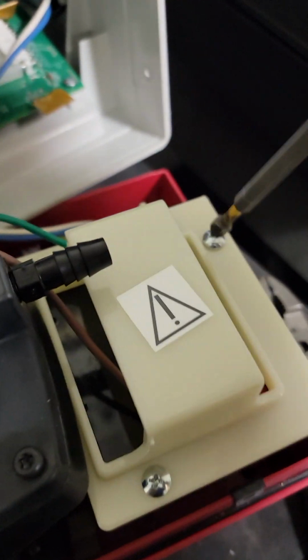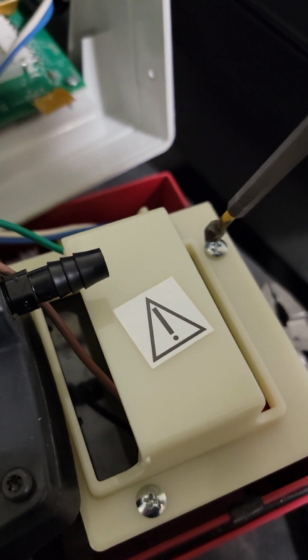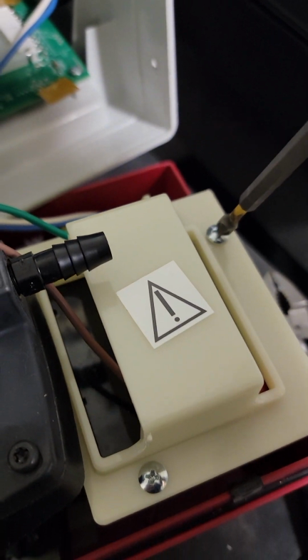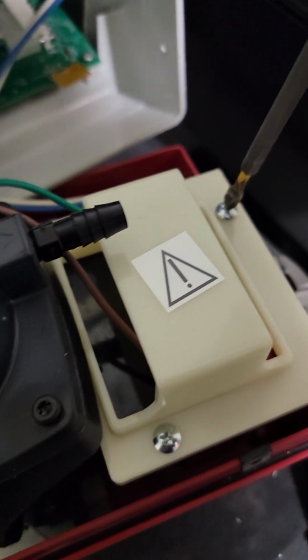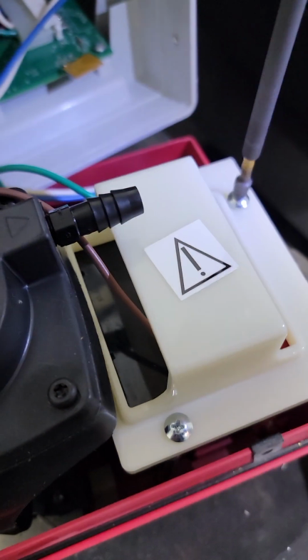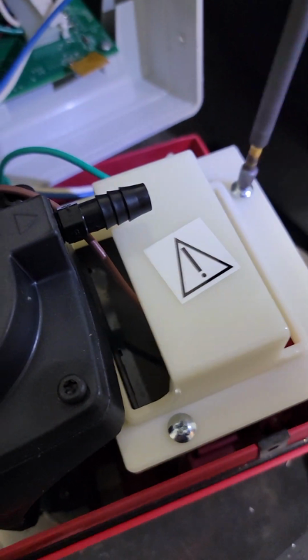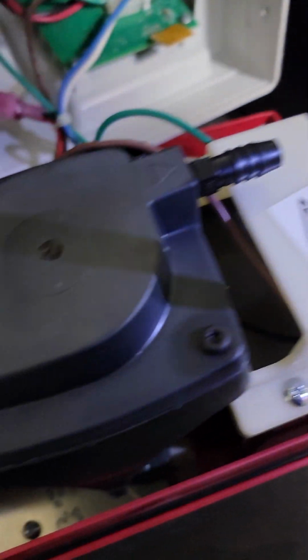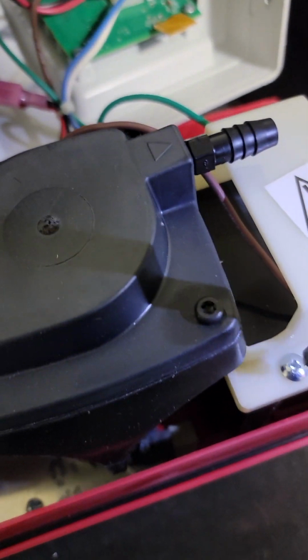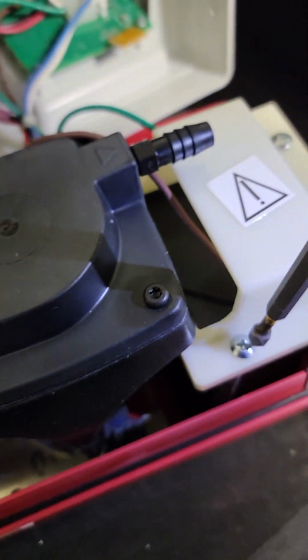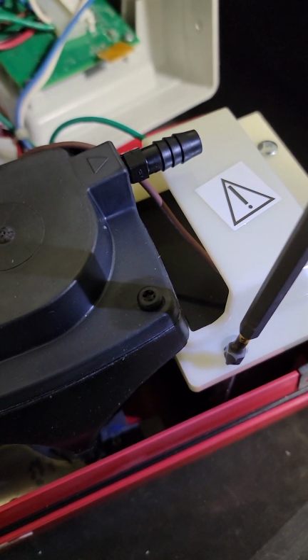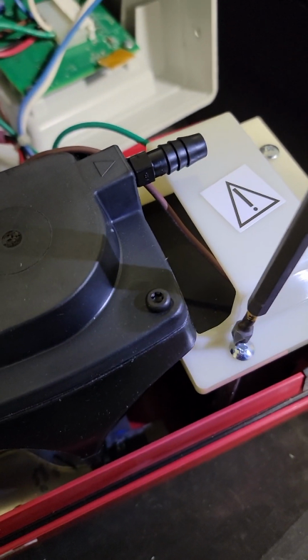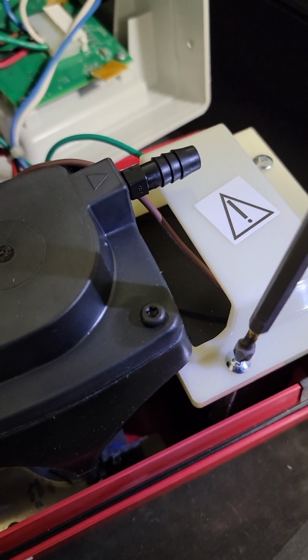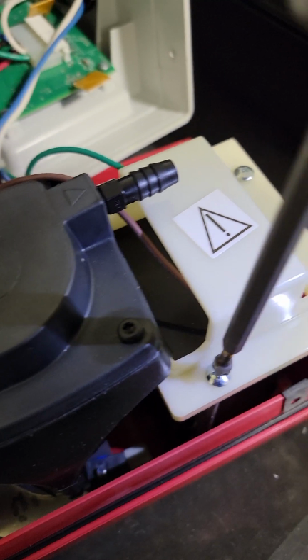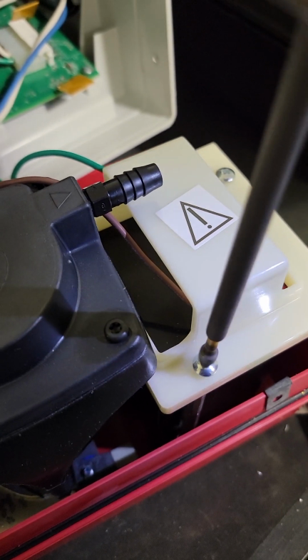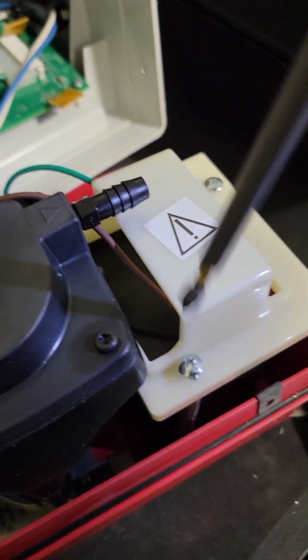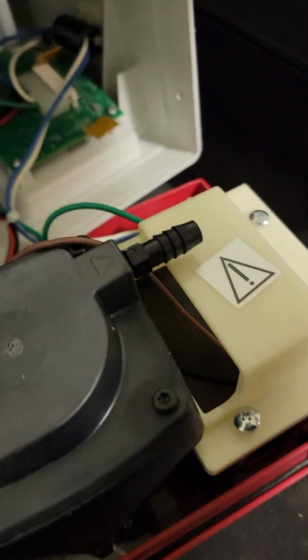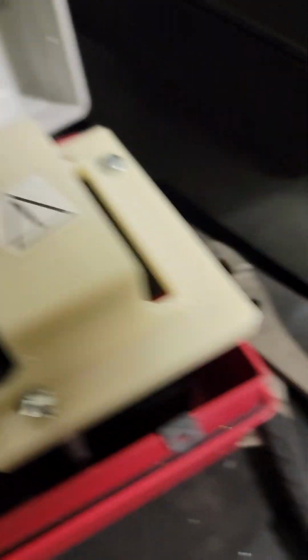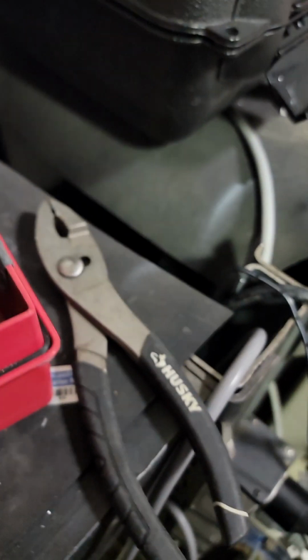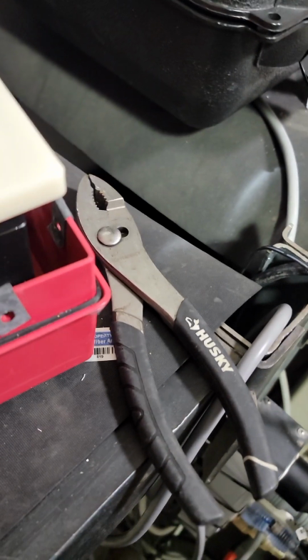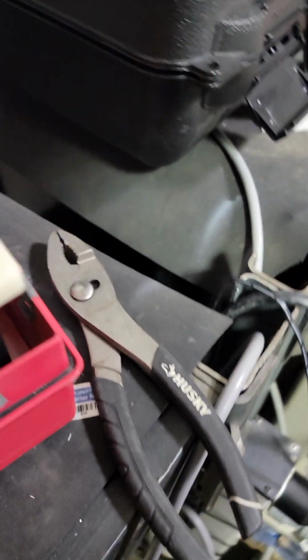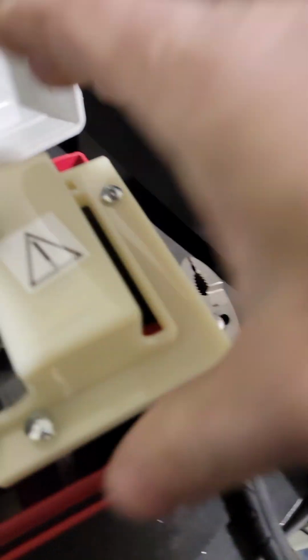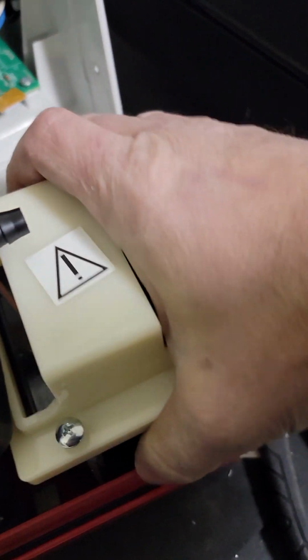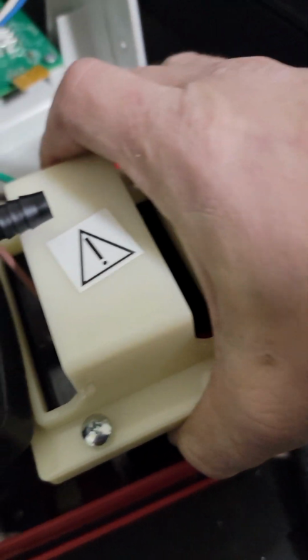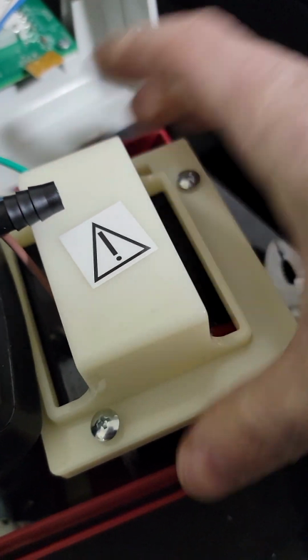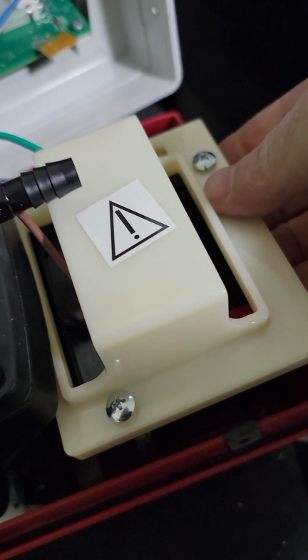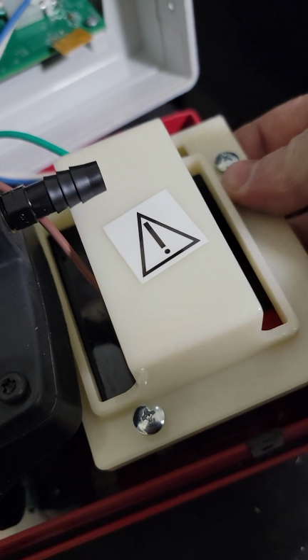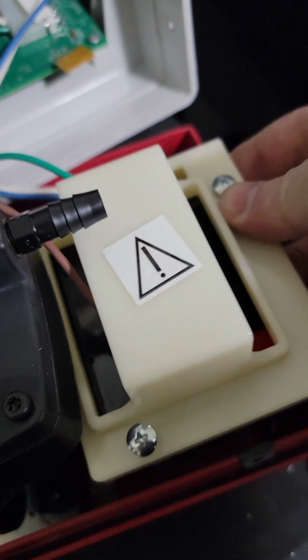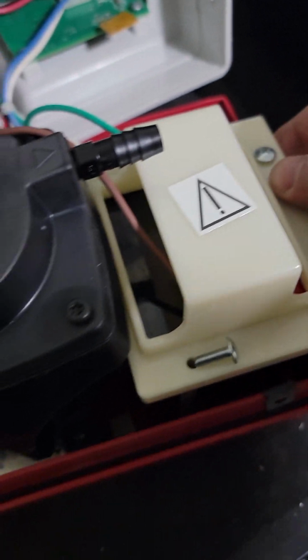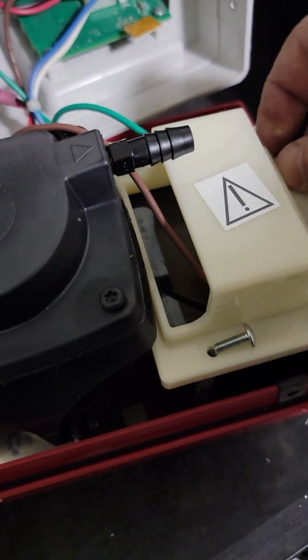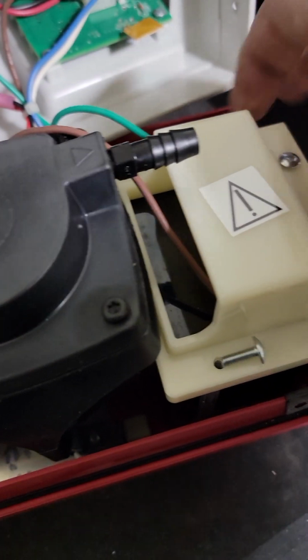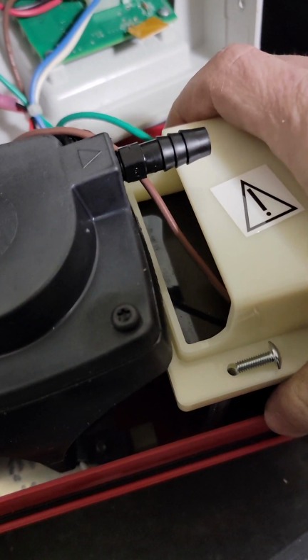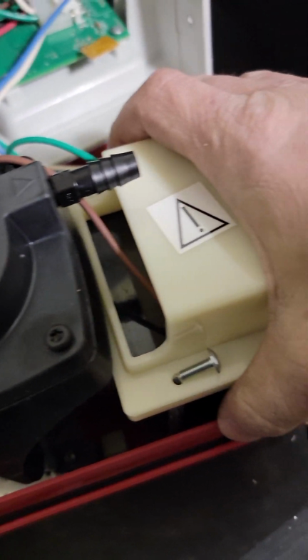Let's pull this battery. You can pull the leads off and pass the battery out to verify it, but I know the battery's dead and I gotta exchange it, so it just makes sense.